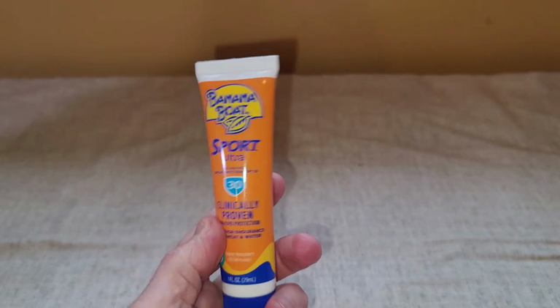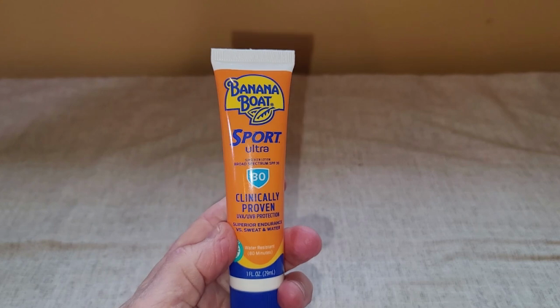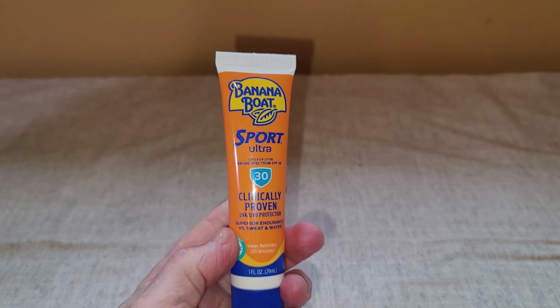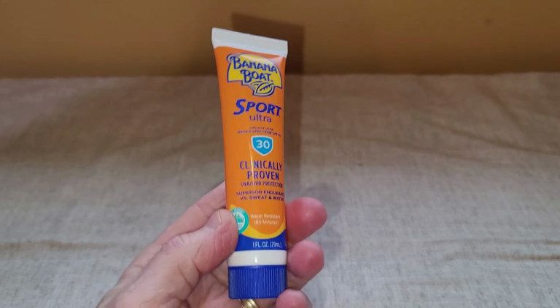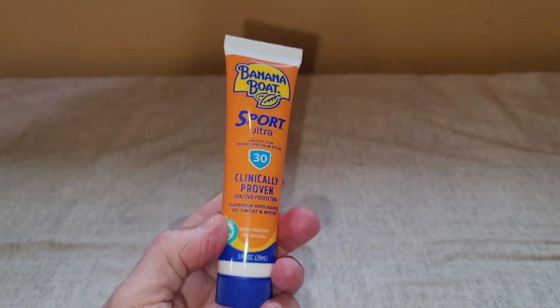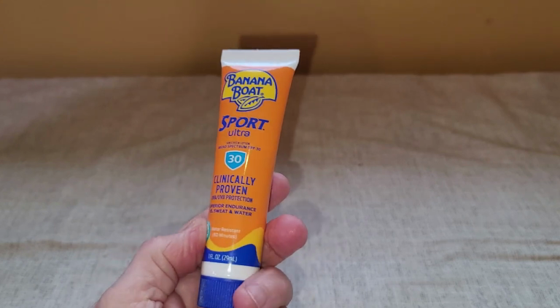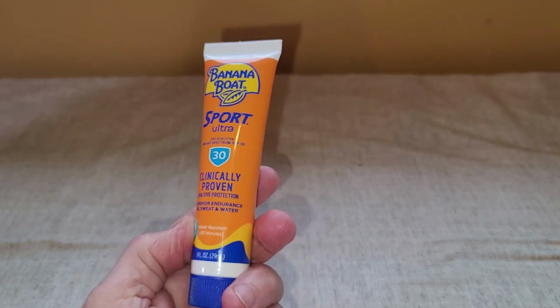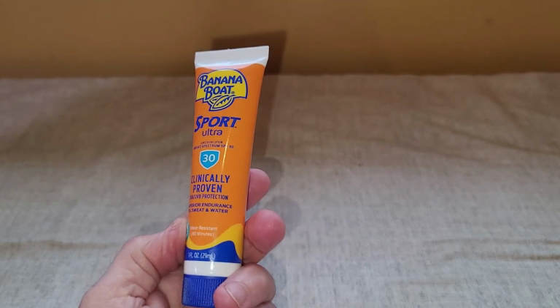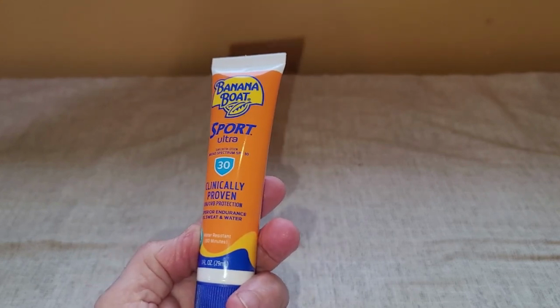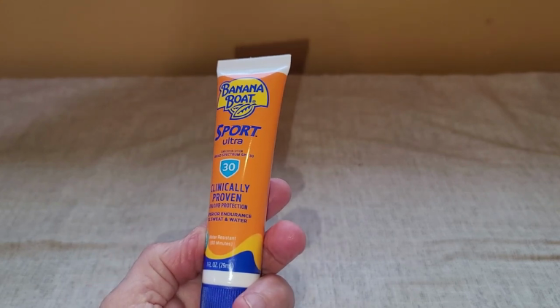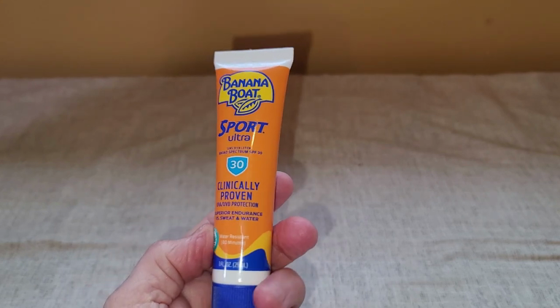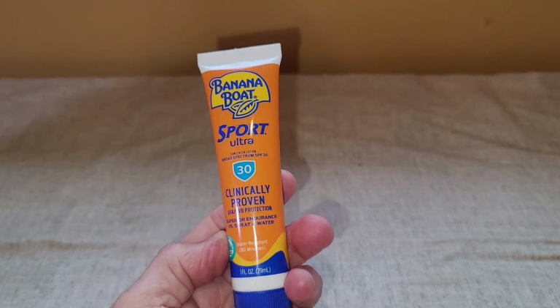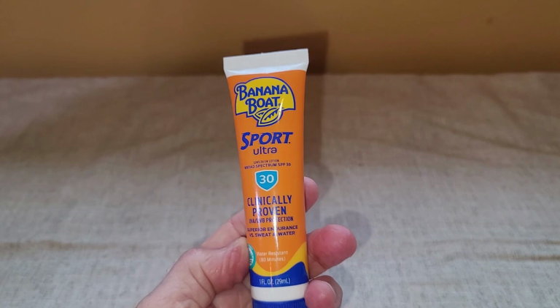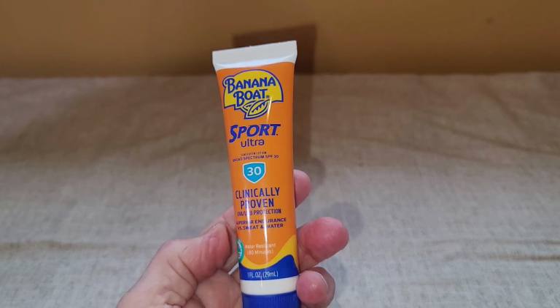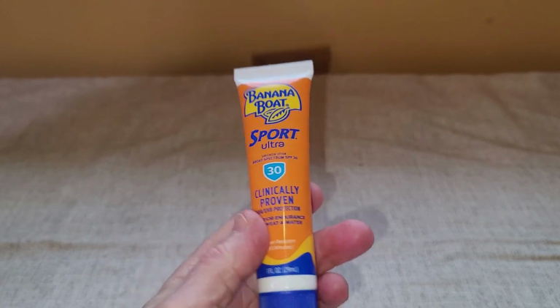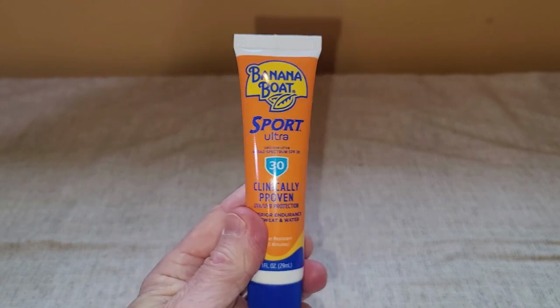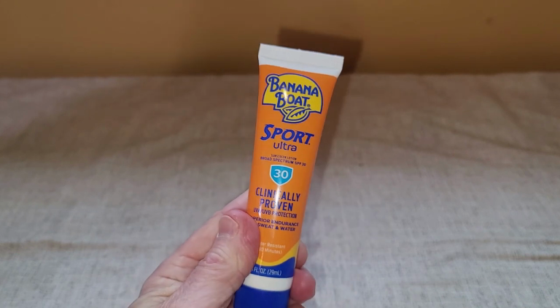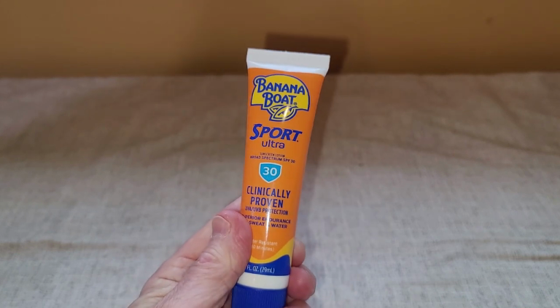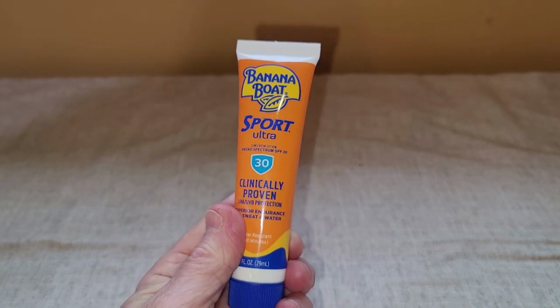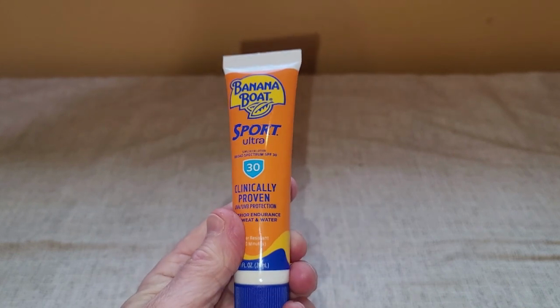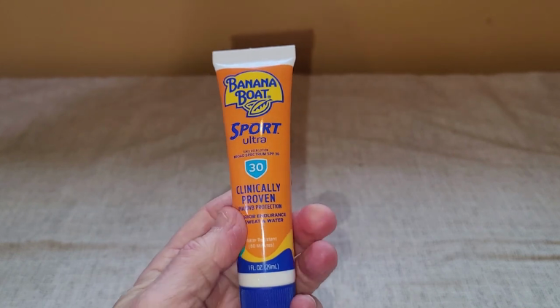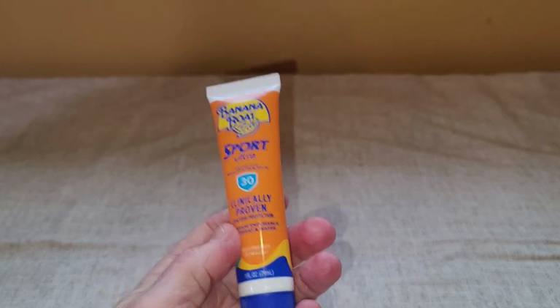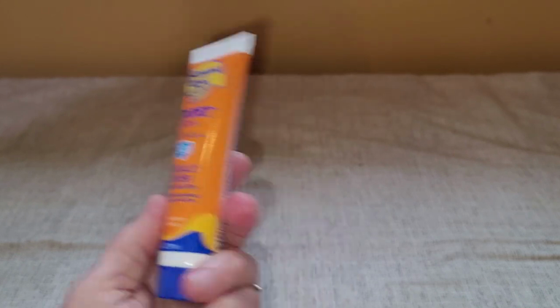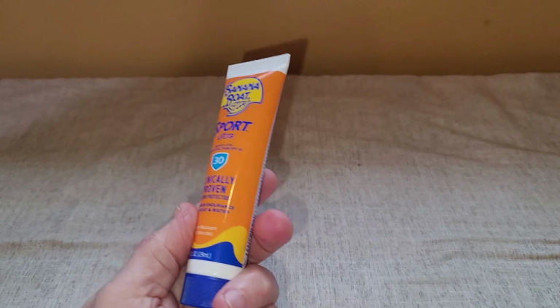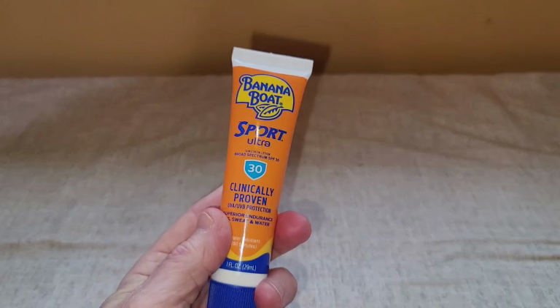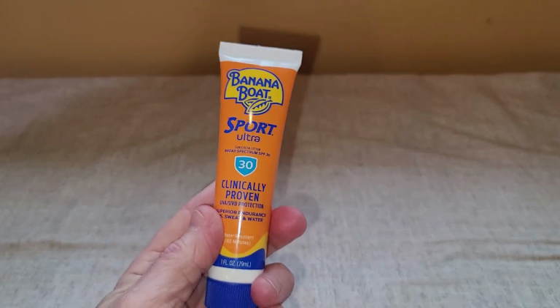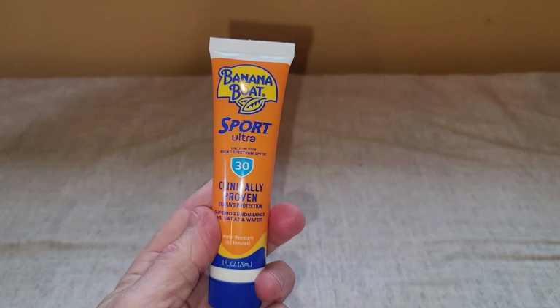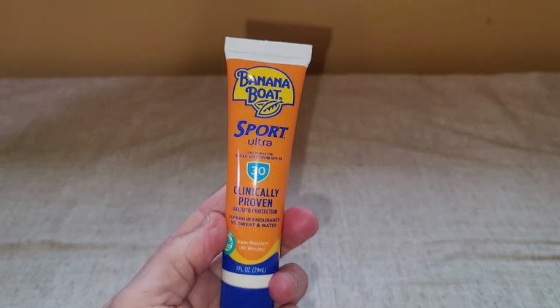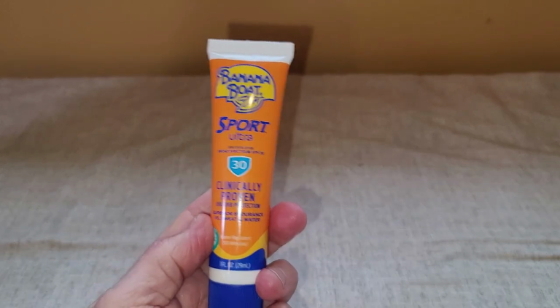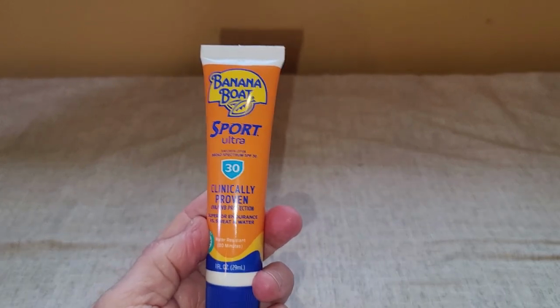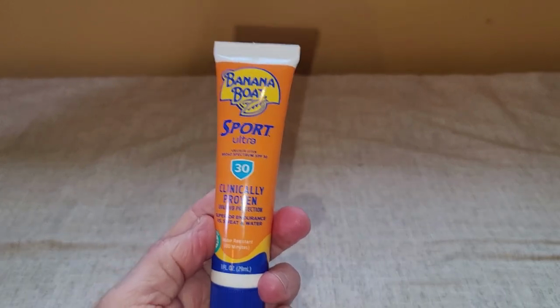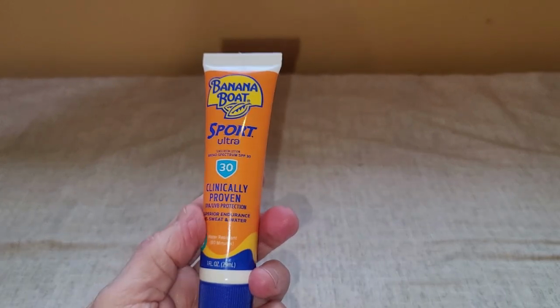It has not clogged my pores. I've not had any kind of skin reaction or anything like that, and so I really like this Banana Boat Sport. I actually have a couple of these in my golf bag so that whenever I'm out golfing,